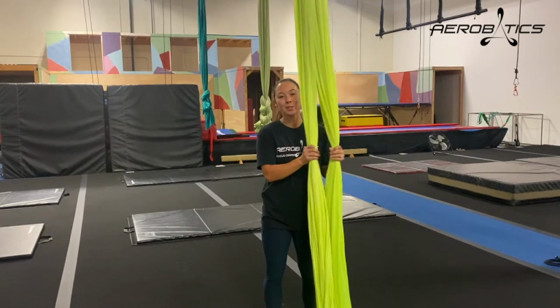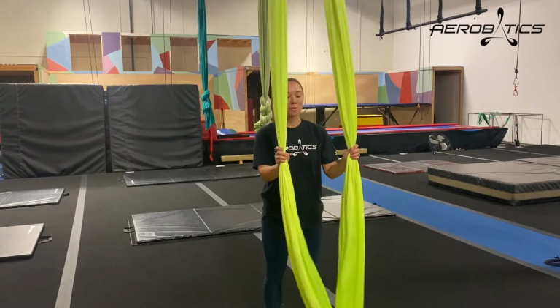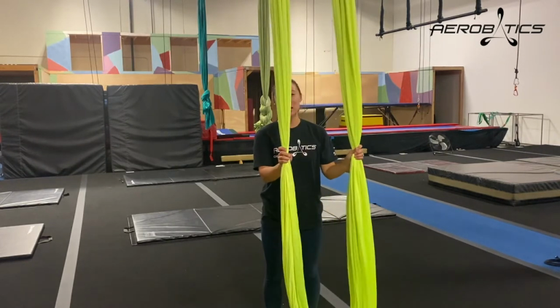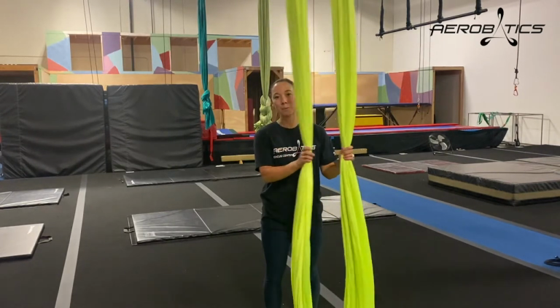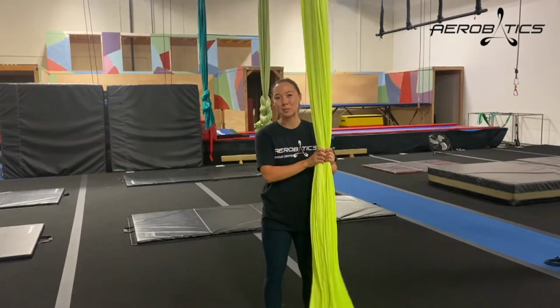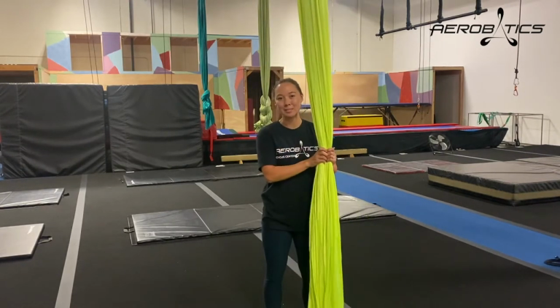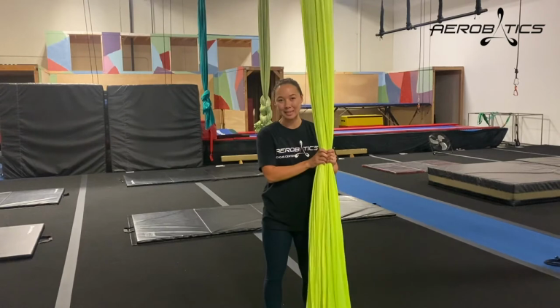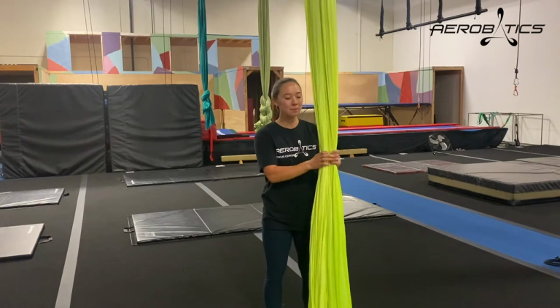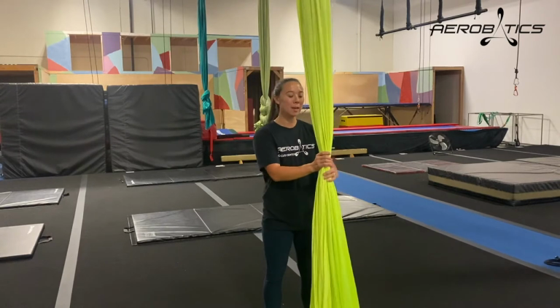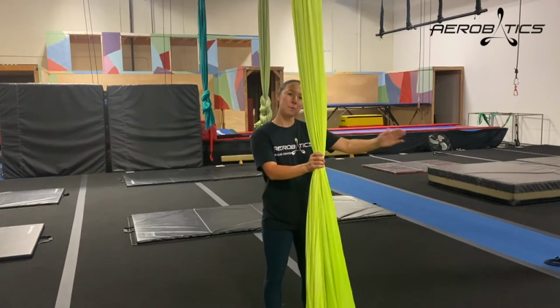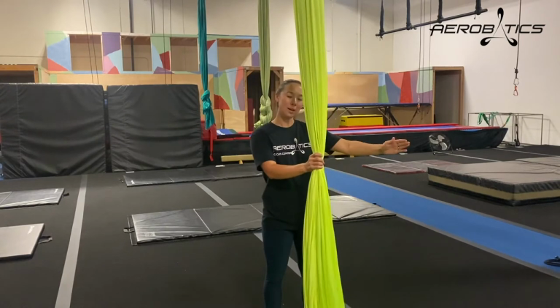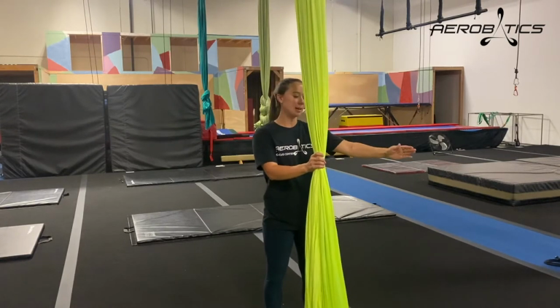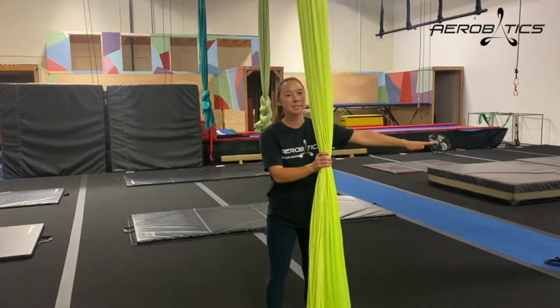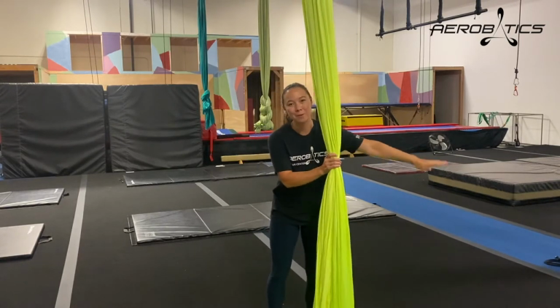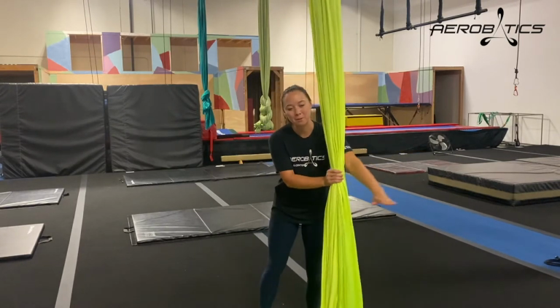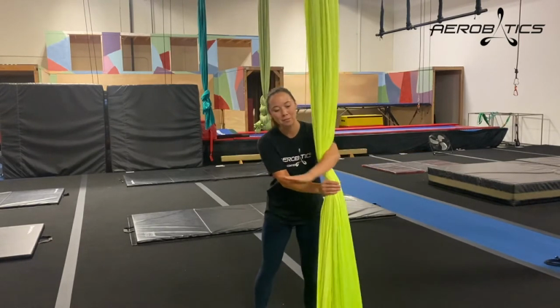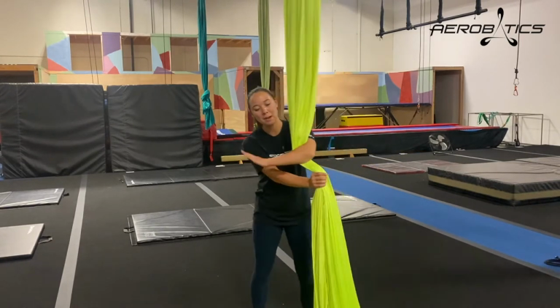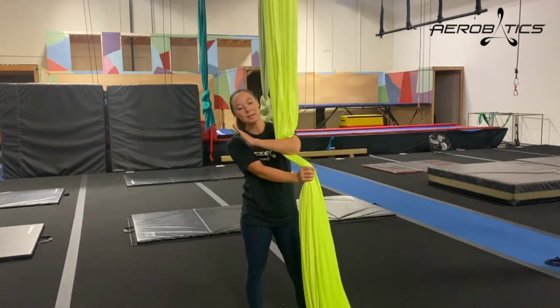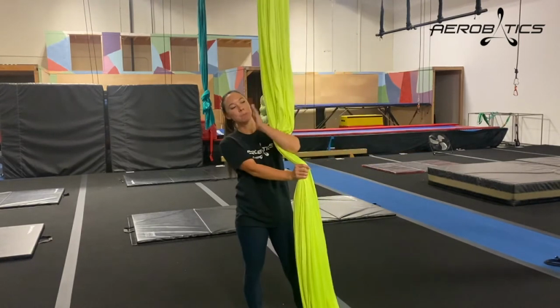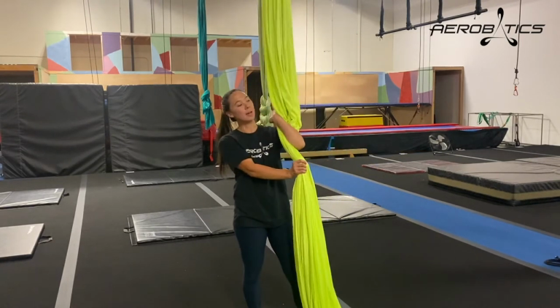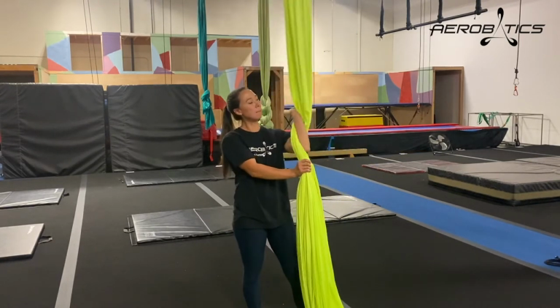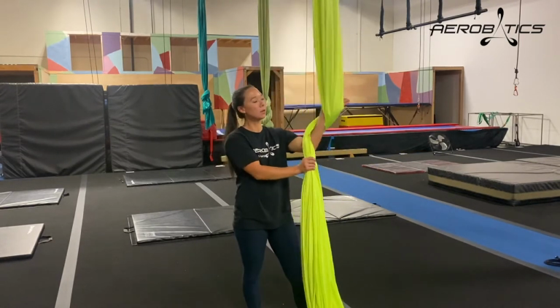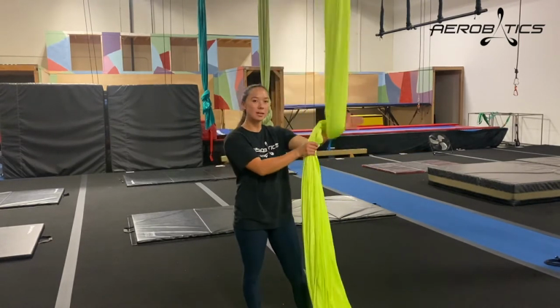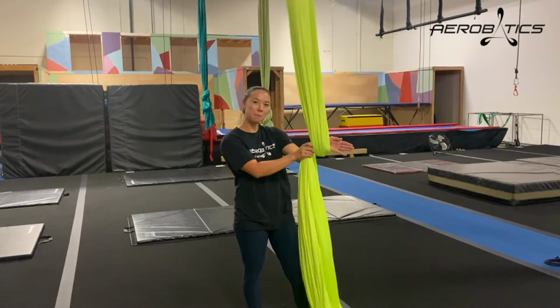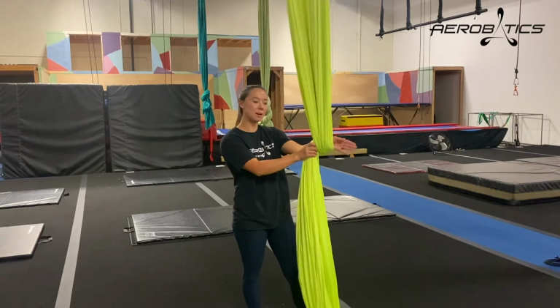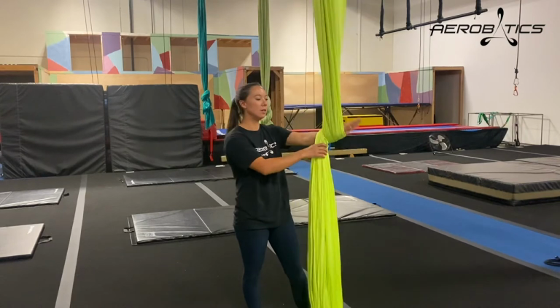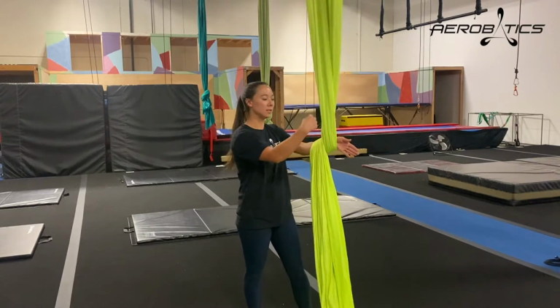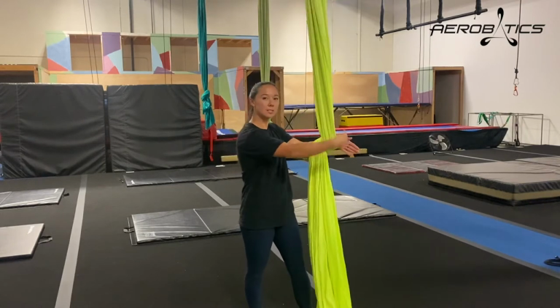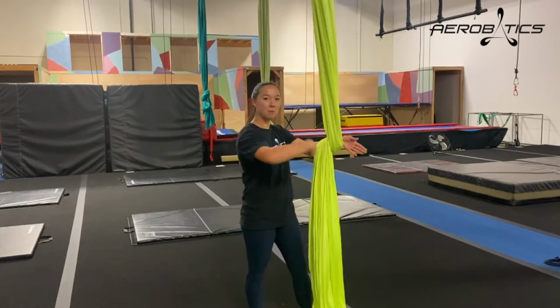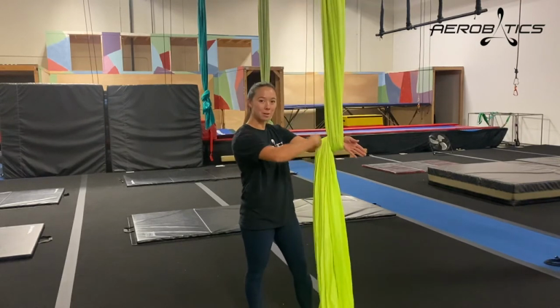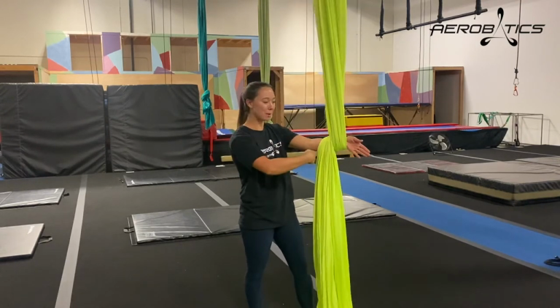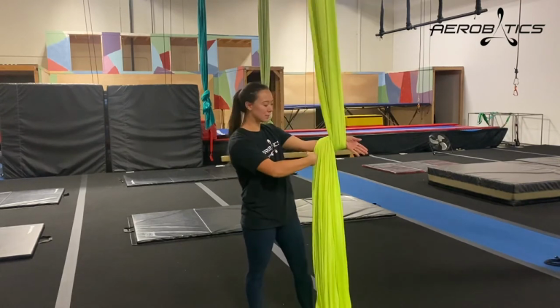So first, I put my silk tails together, and I bring one hand and wrap it around the fabric, bring it up, and karate chop it down. The silk is now wrapped around my wrist.